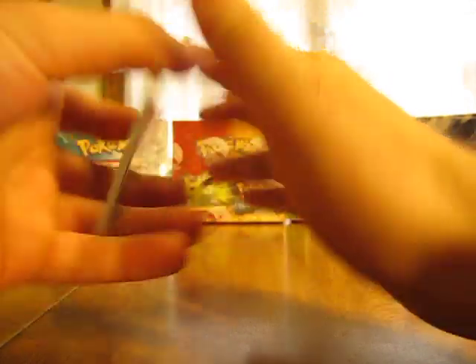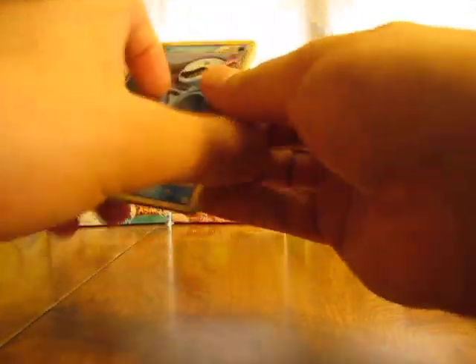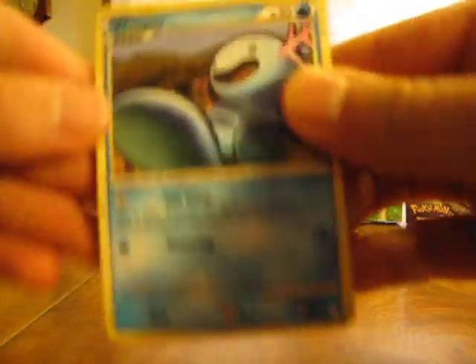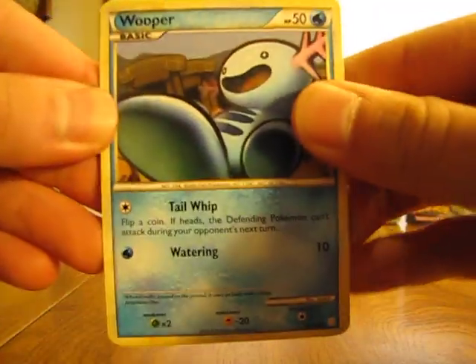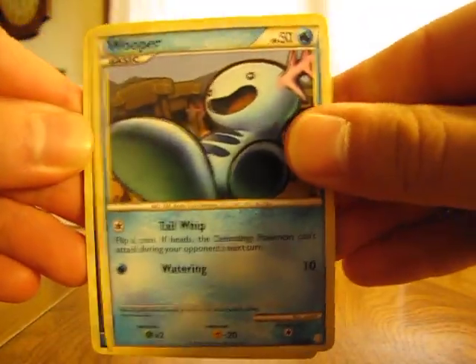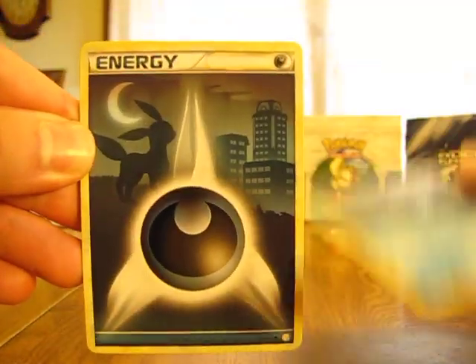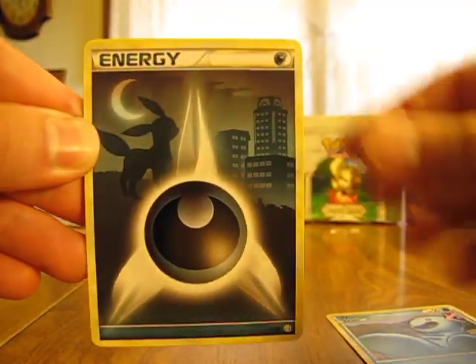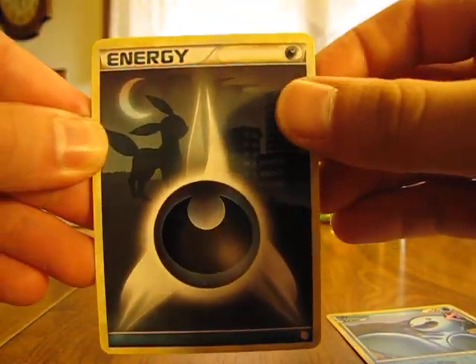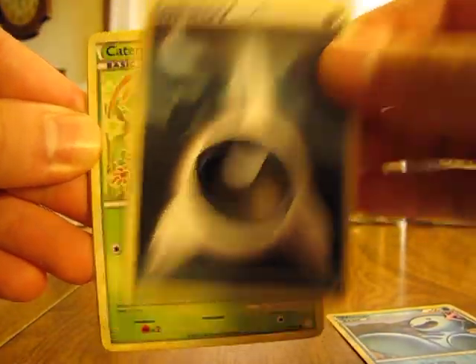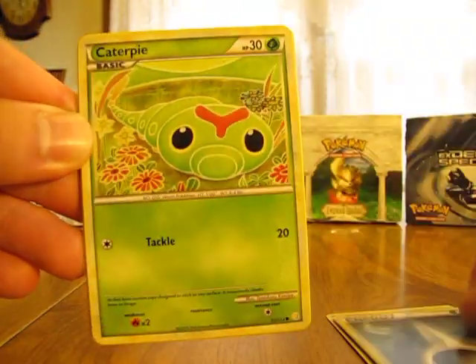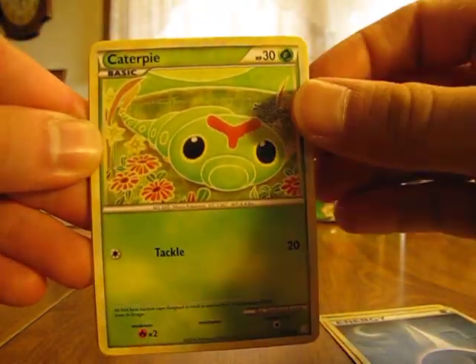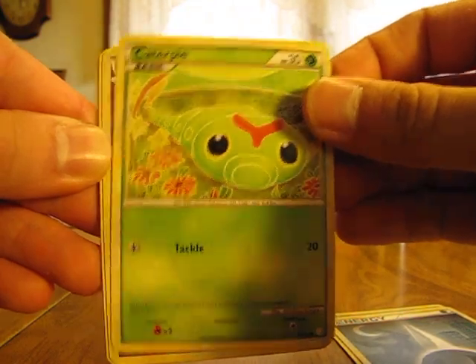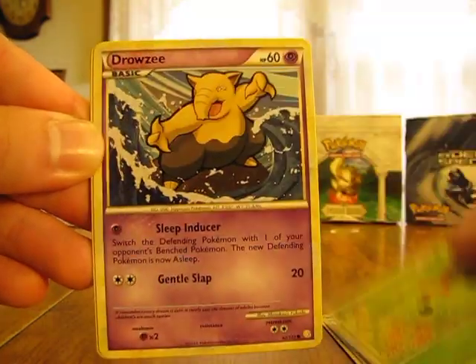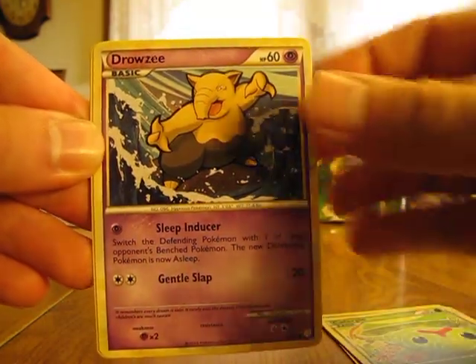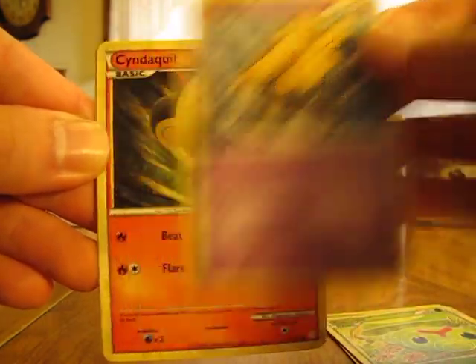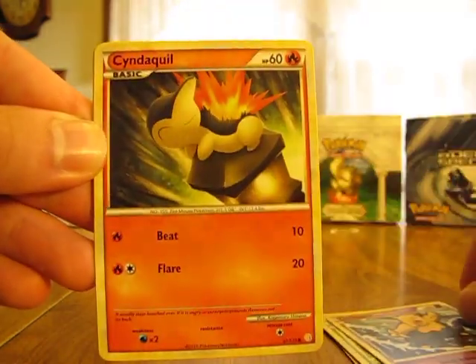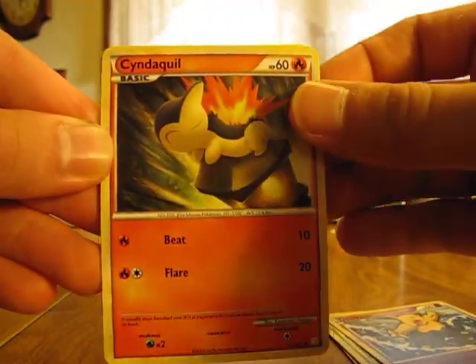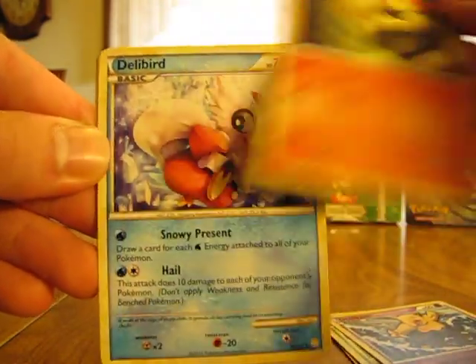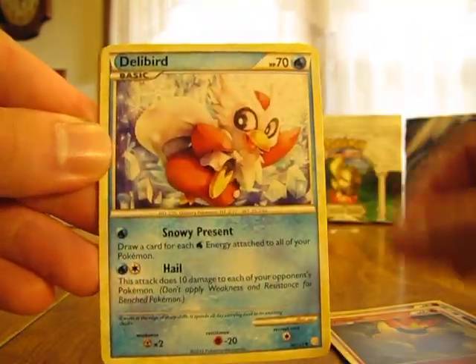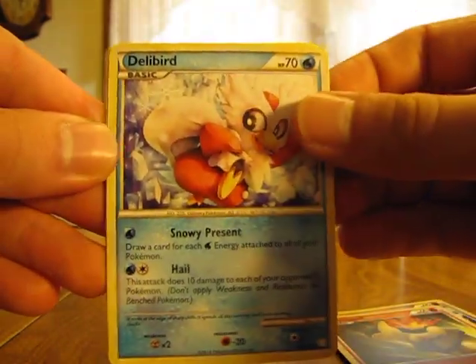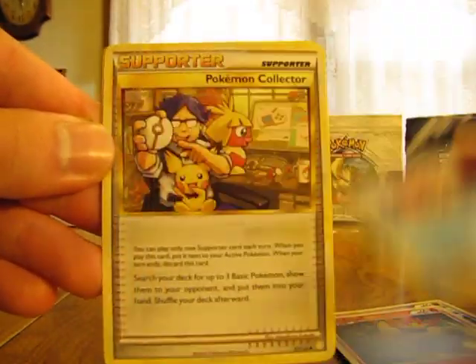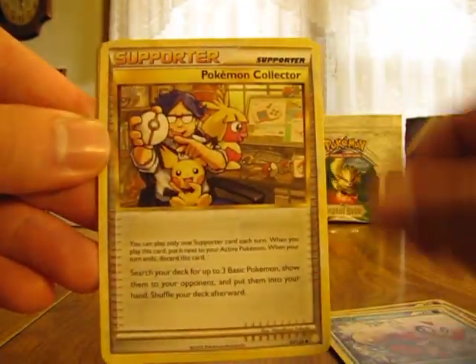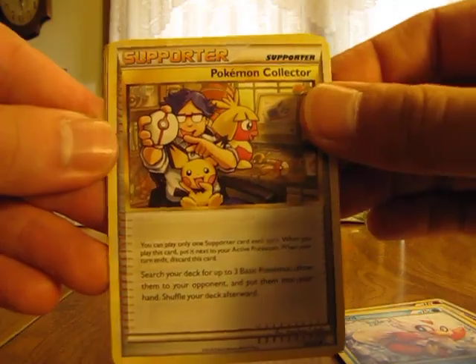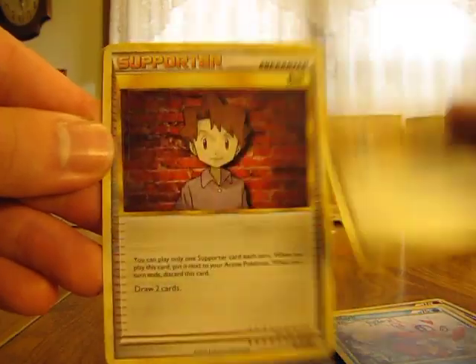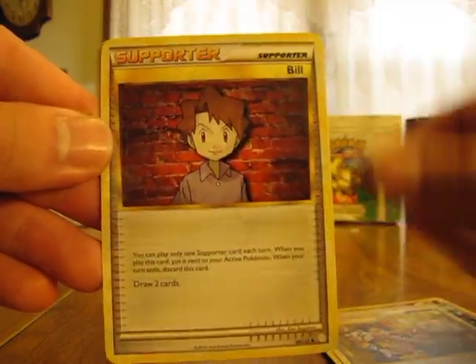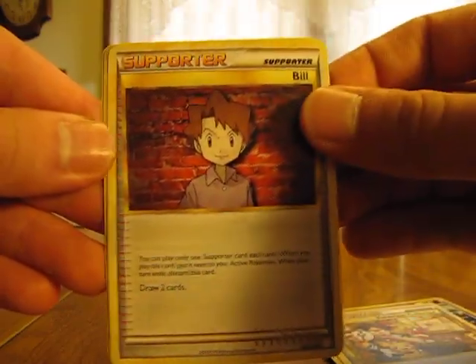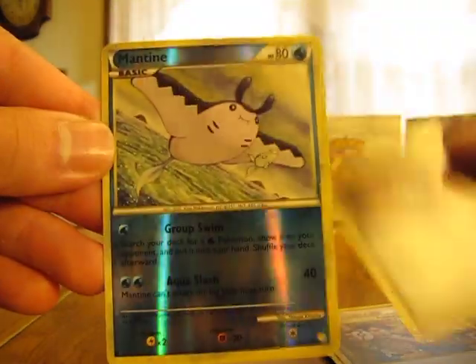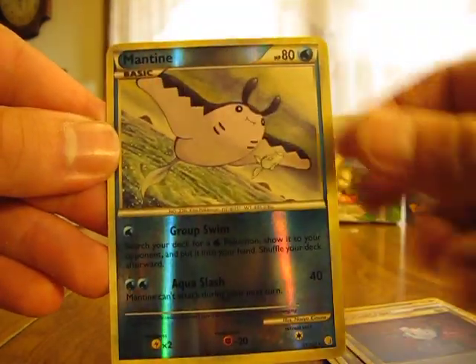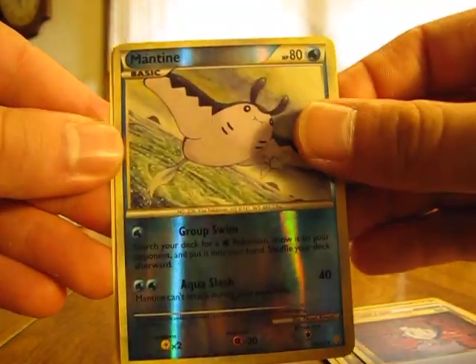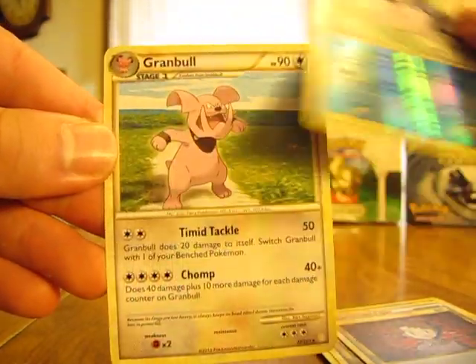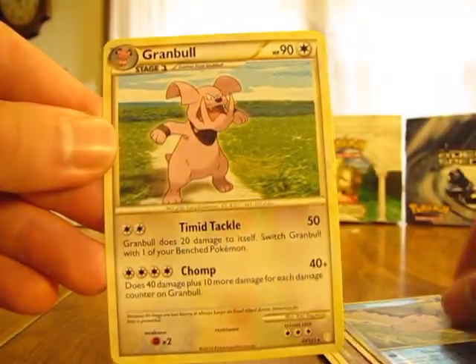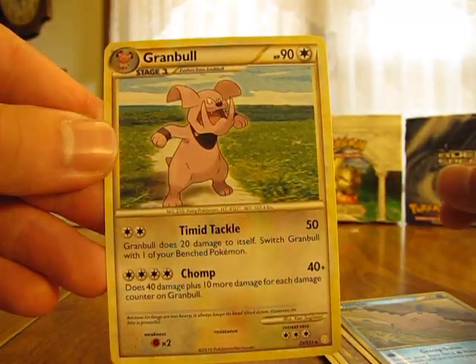So we have a Wooper, a Dark Energy, Caterpie, Drowsy, Cyndaquil, Delibird, Pokemon Collector, Bill, Mantine Reverse, and a Granbull.